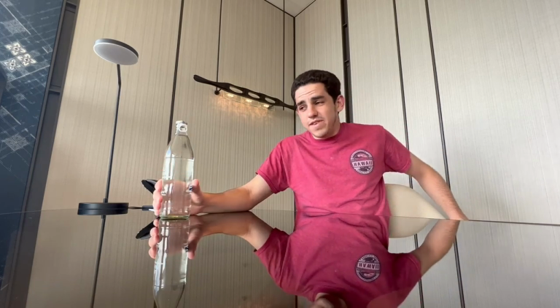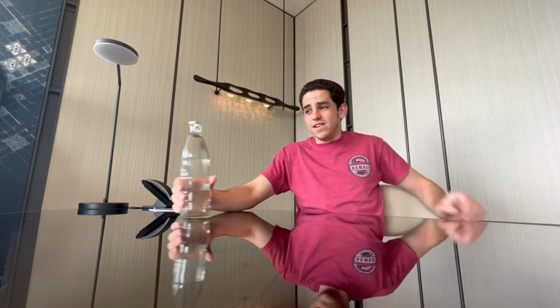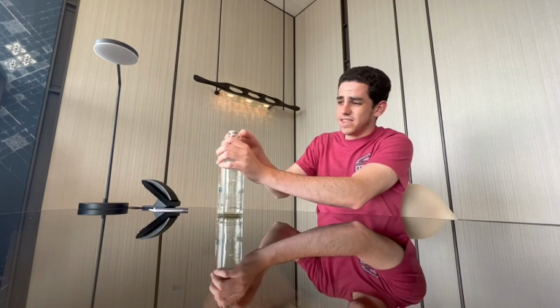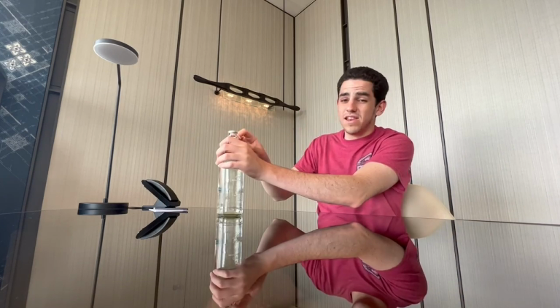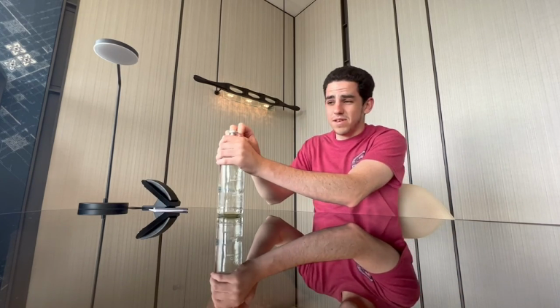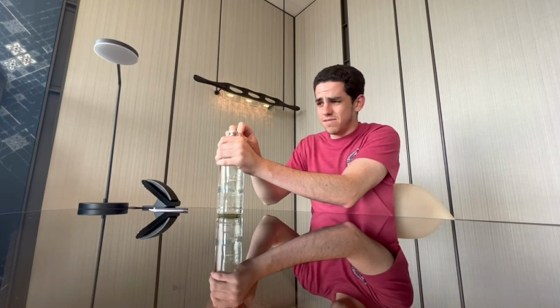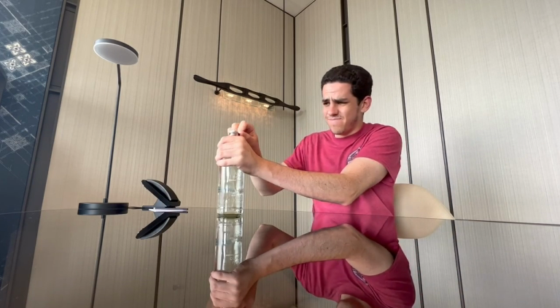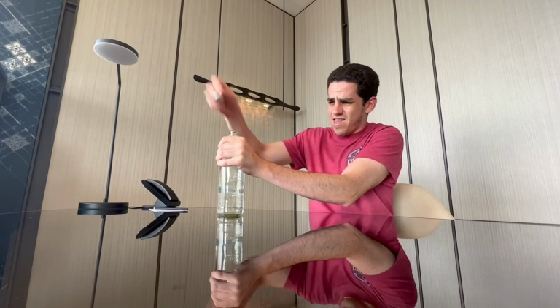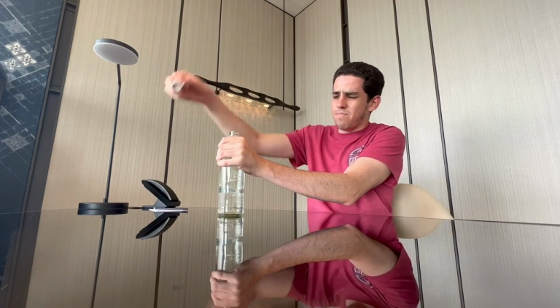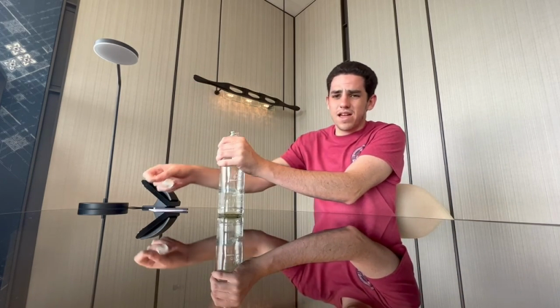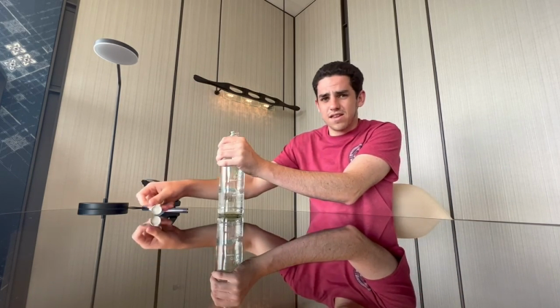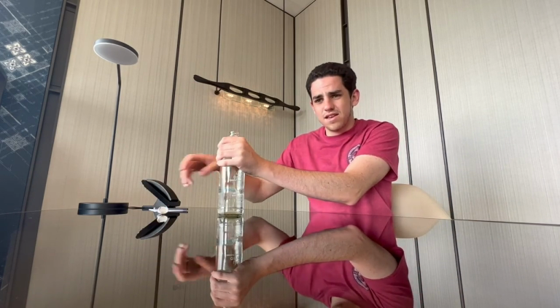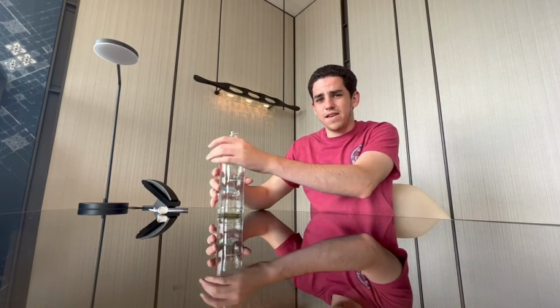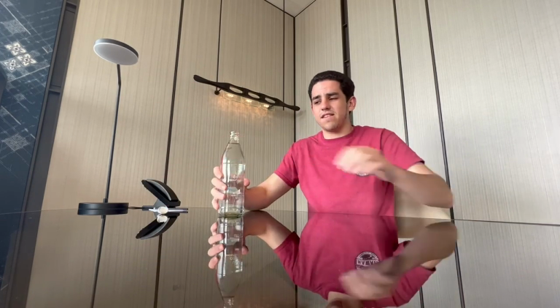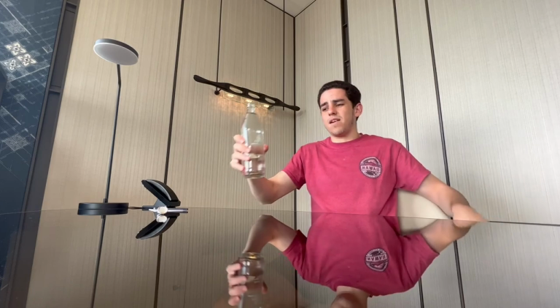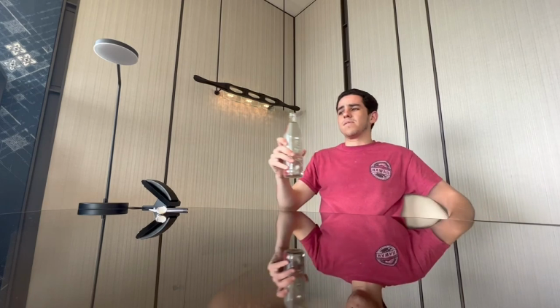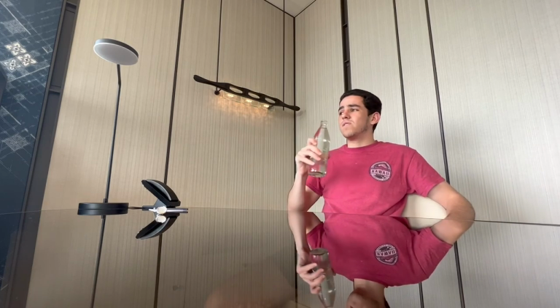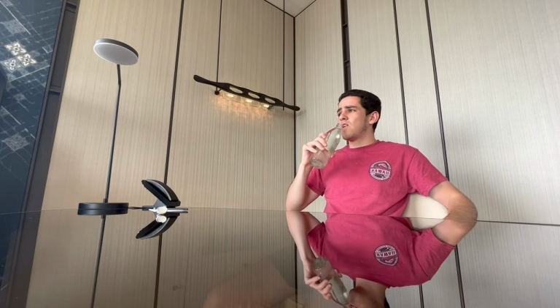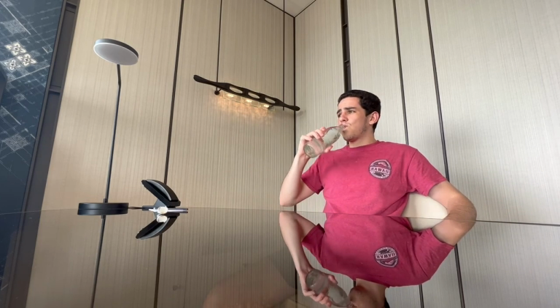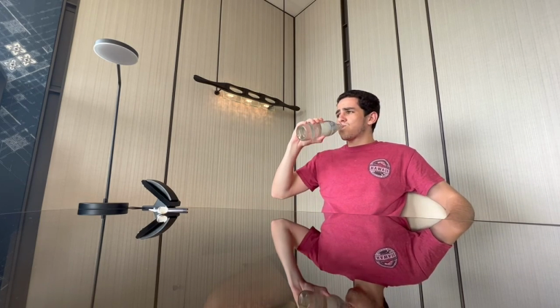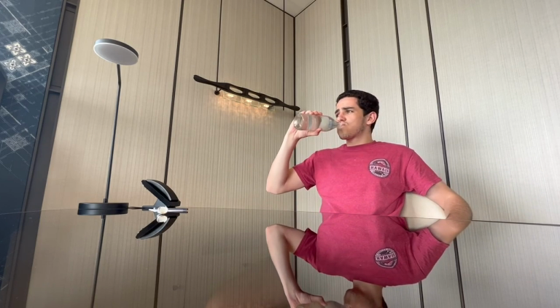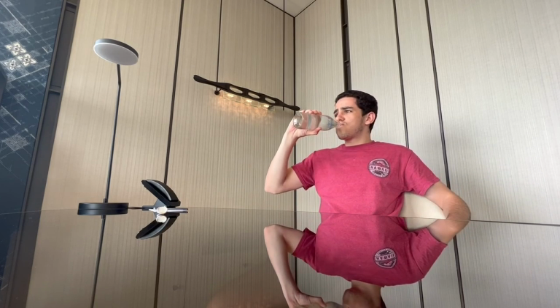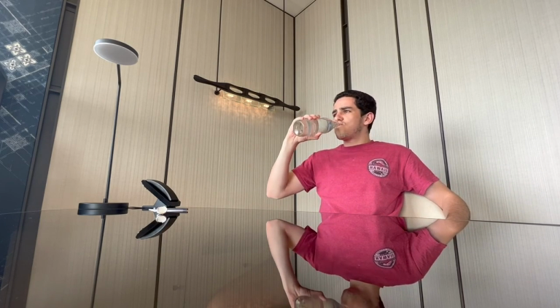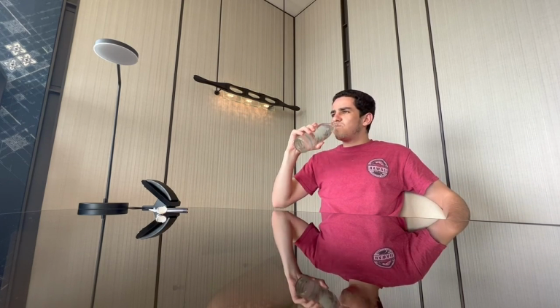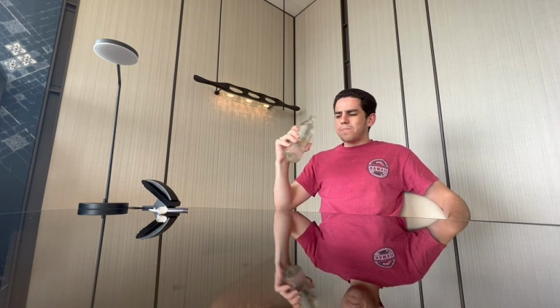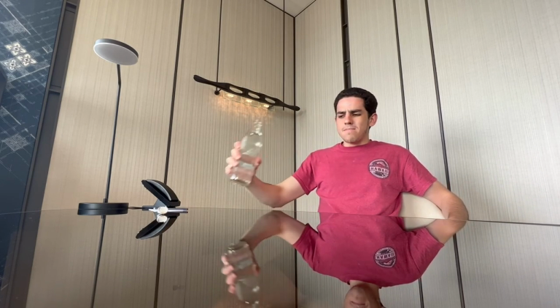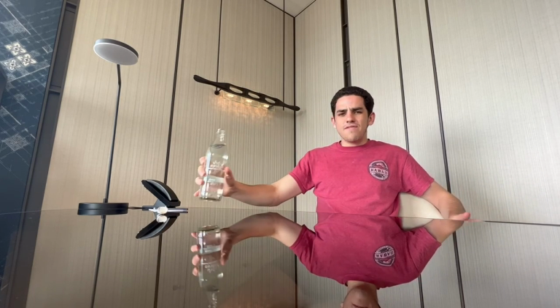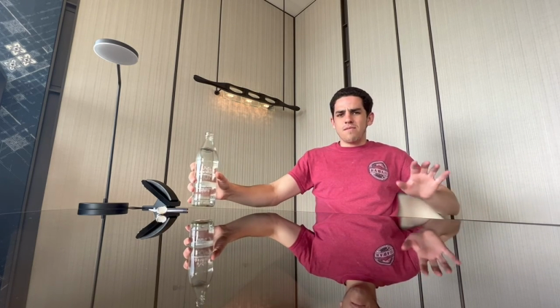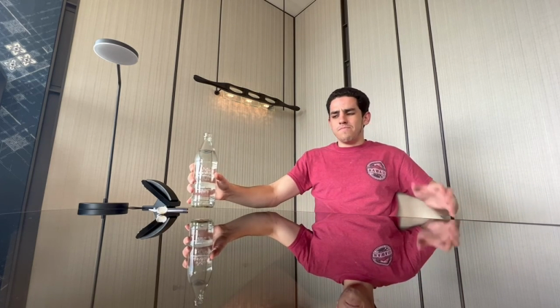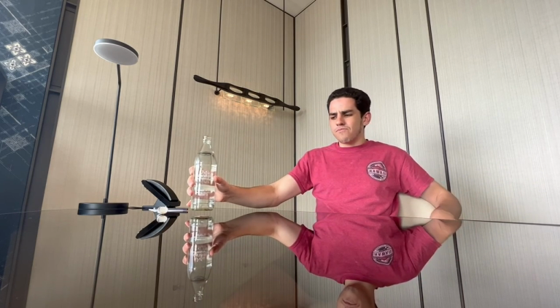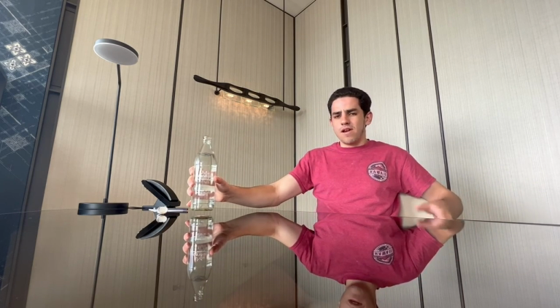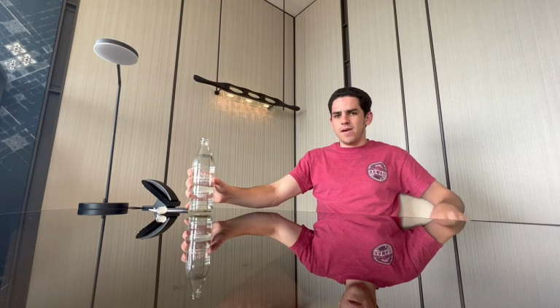I'm here at the Millennium Hilton Bangkok in my executive panoramic suite, but I have a problem right off the bat.